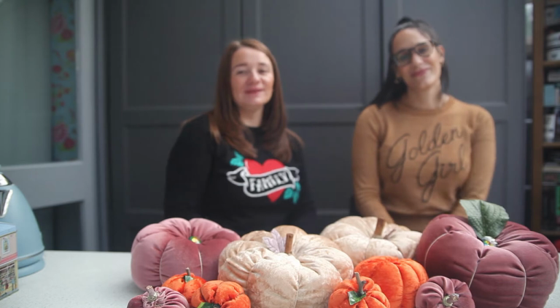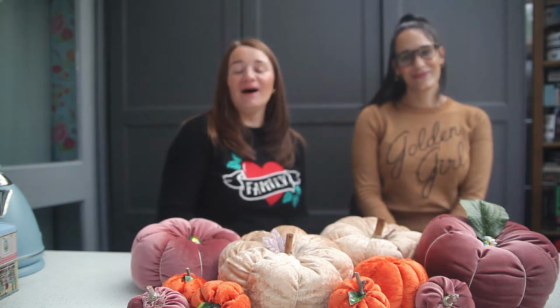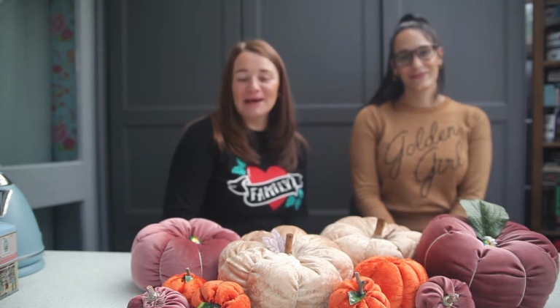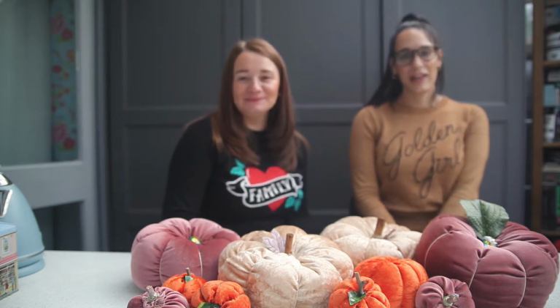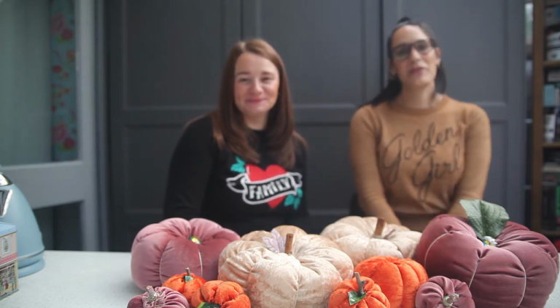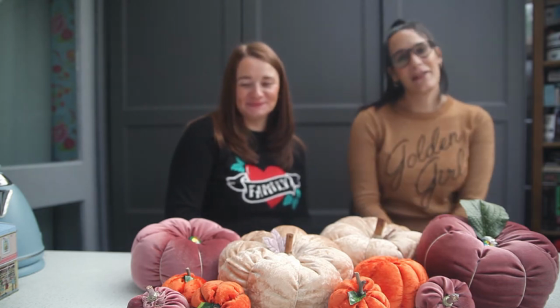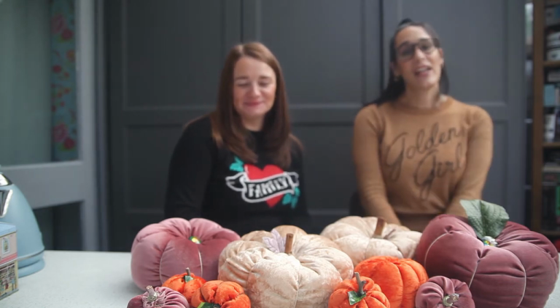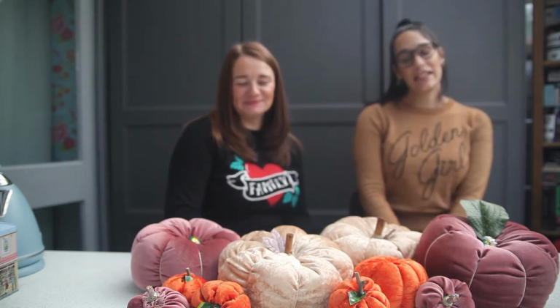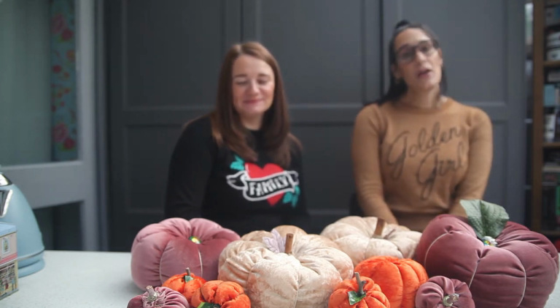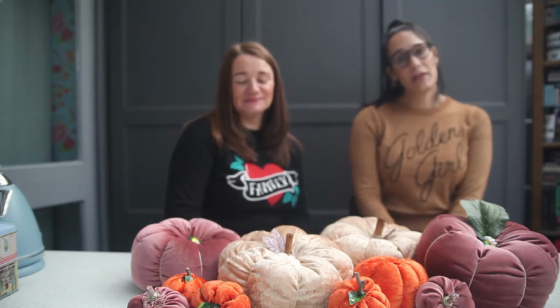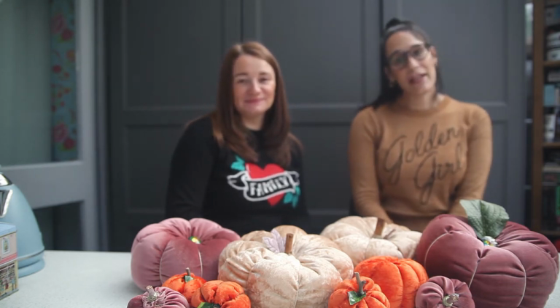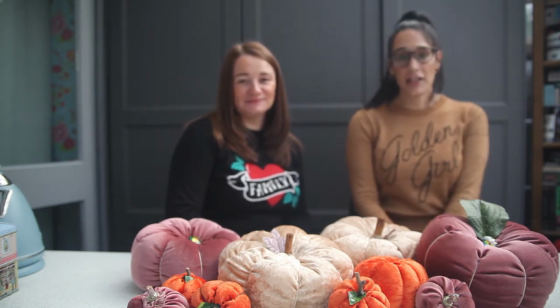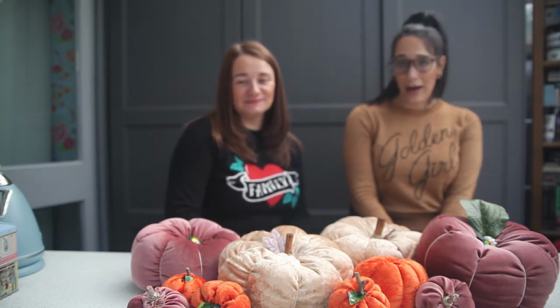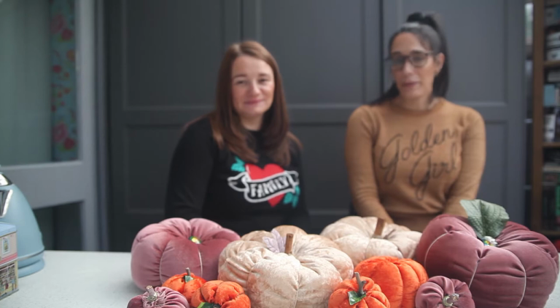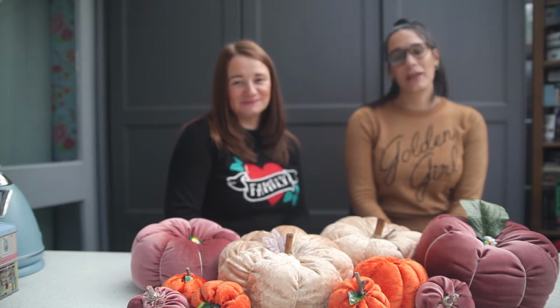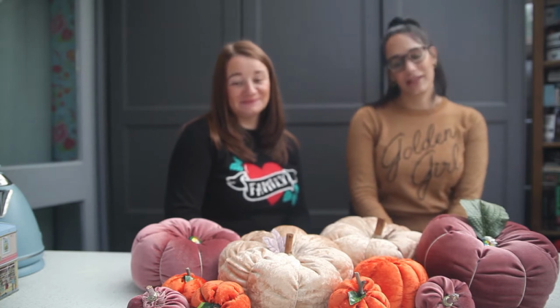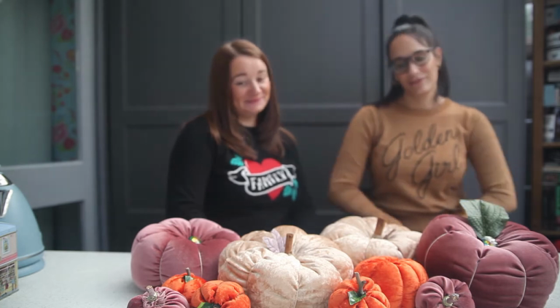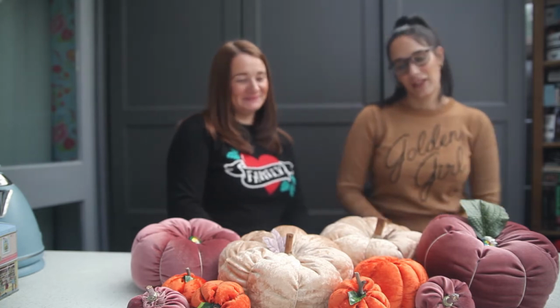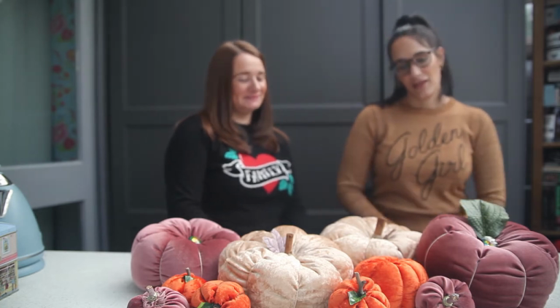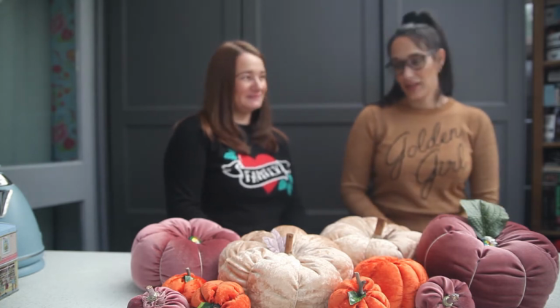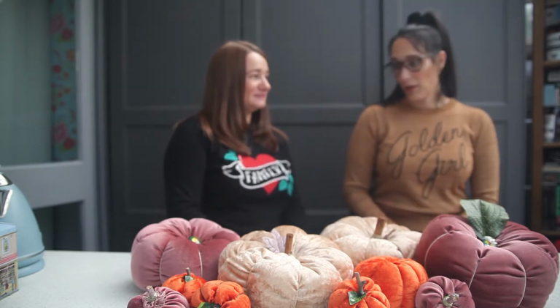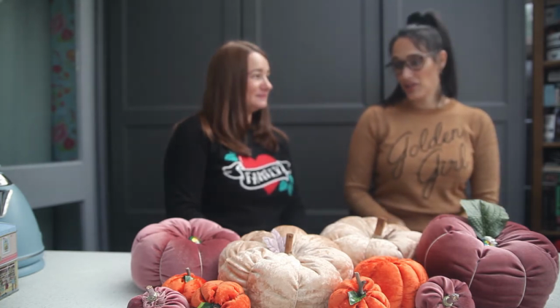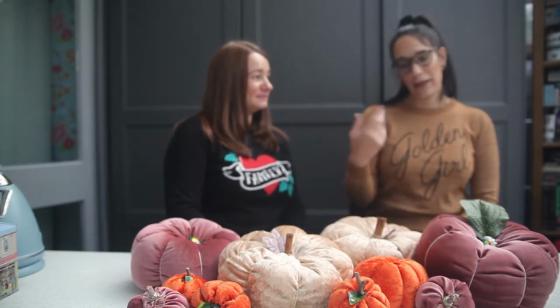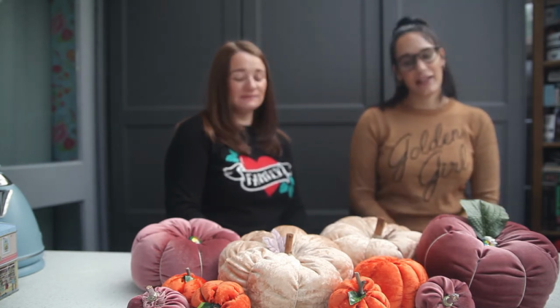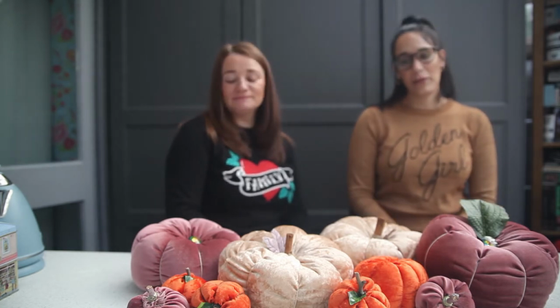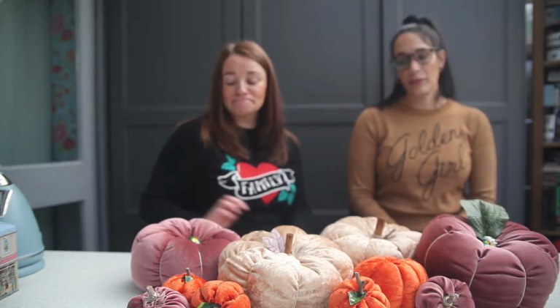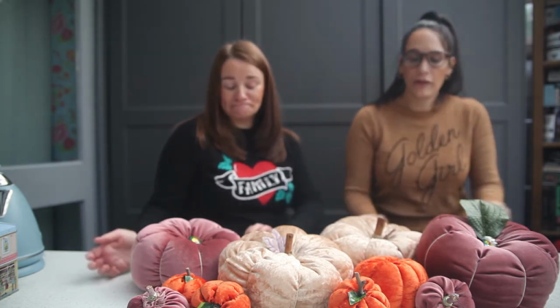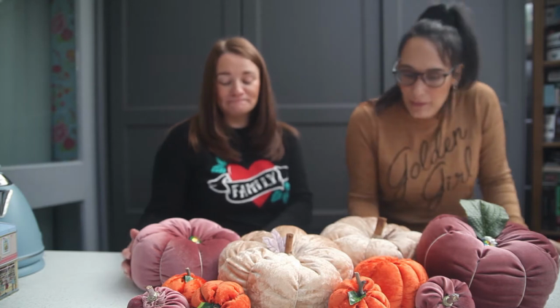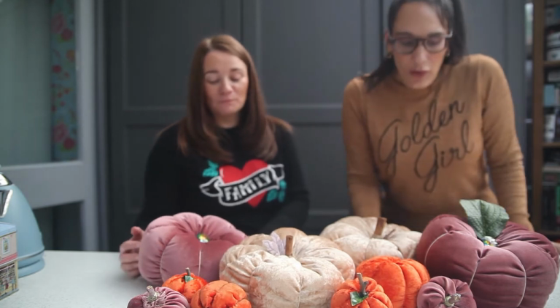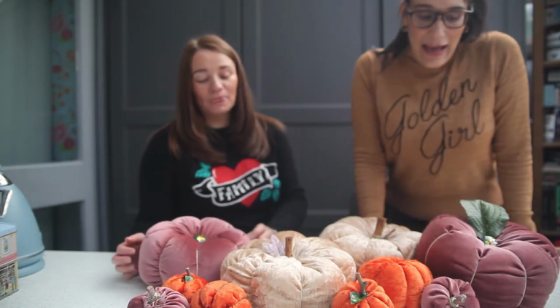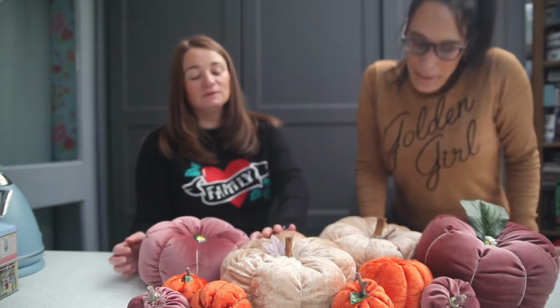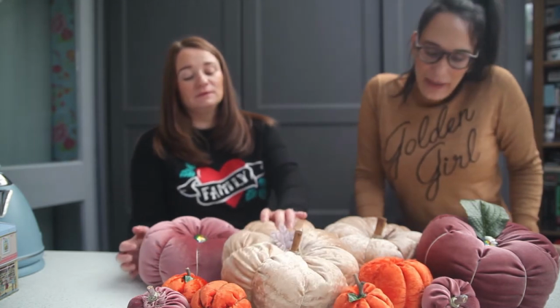Hi, I'm Tammy and I'm Shay, and today we're going to be making DIY fabric pumpkins. Shall we start by just explaining where we got some of the stuff from on our homemade pumpkins?